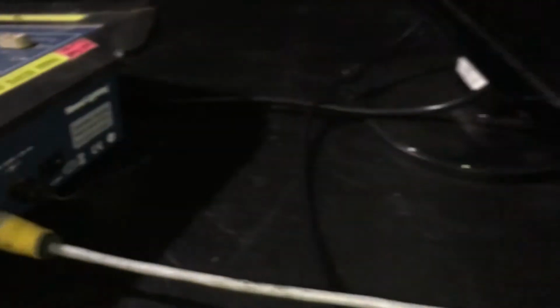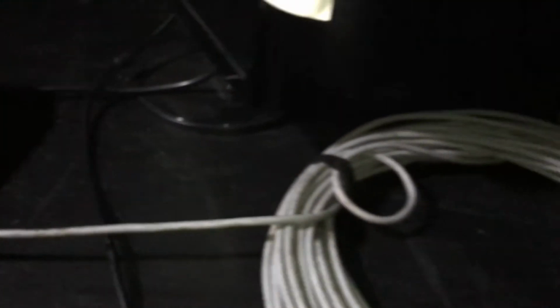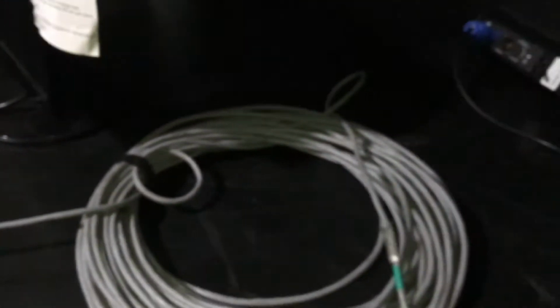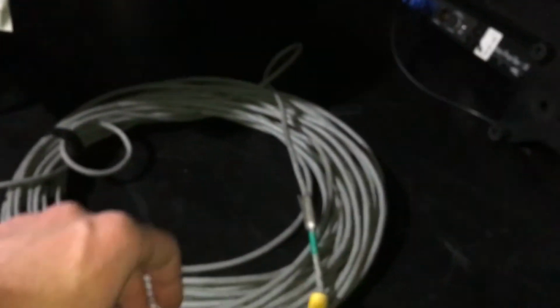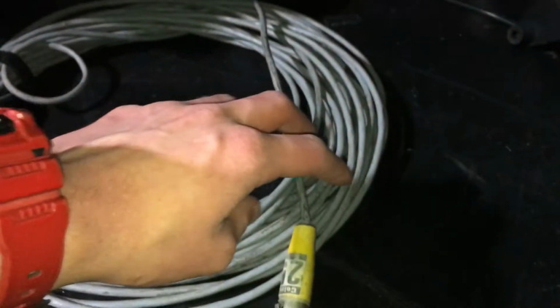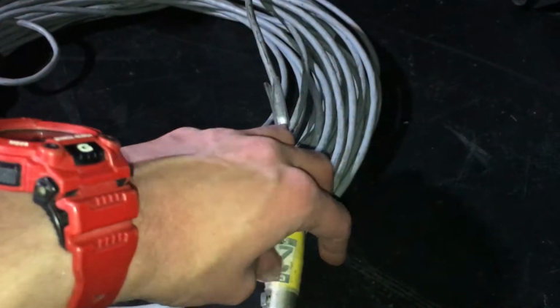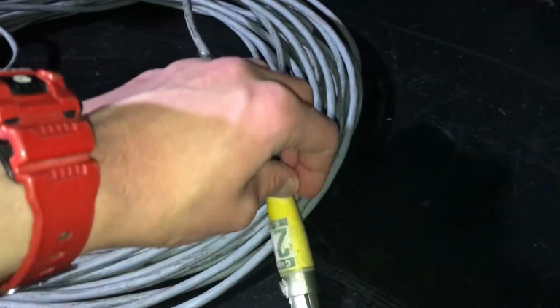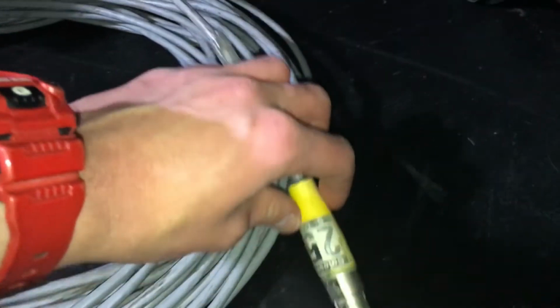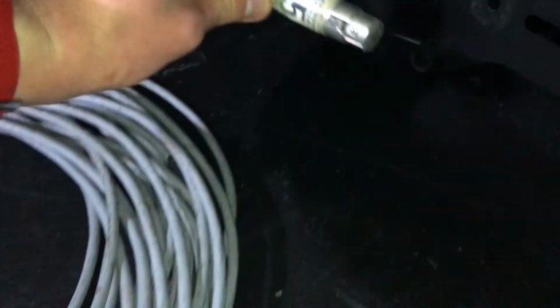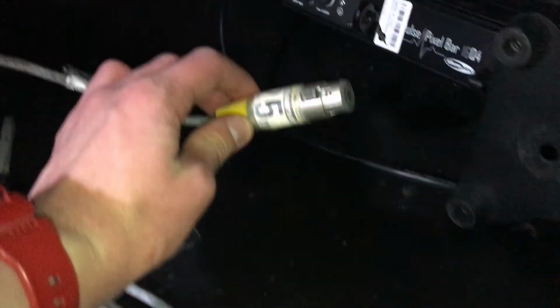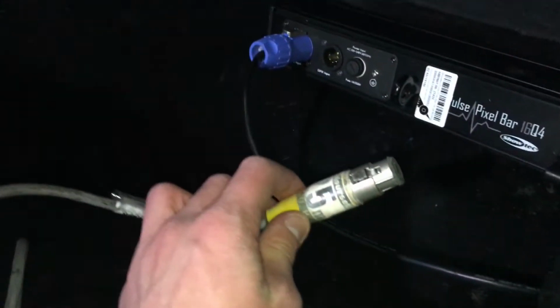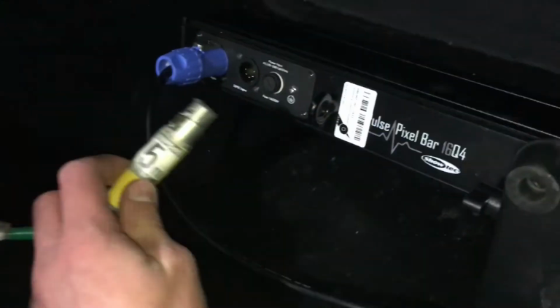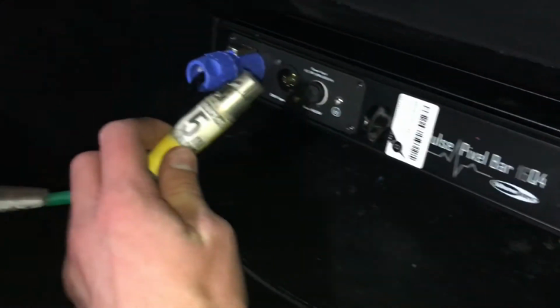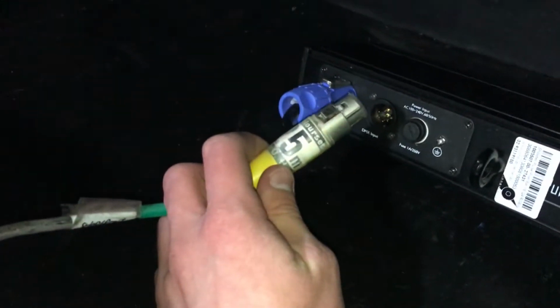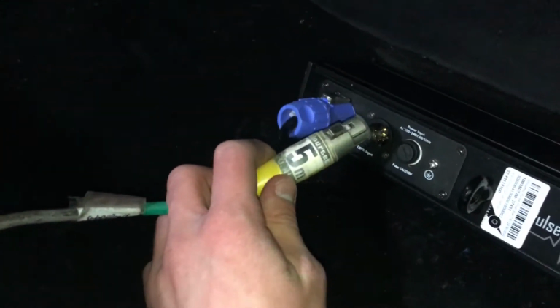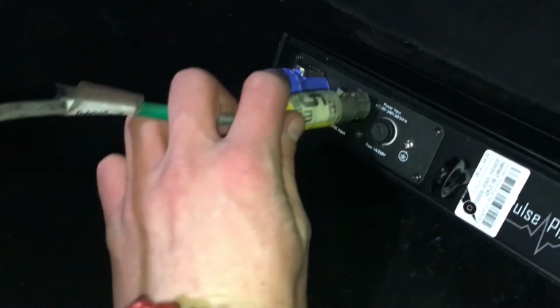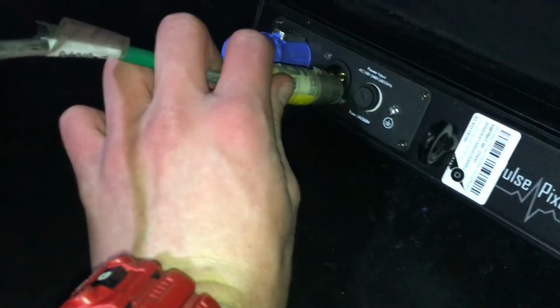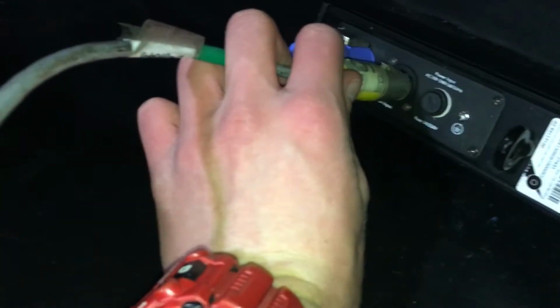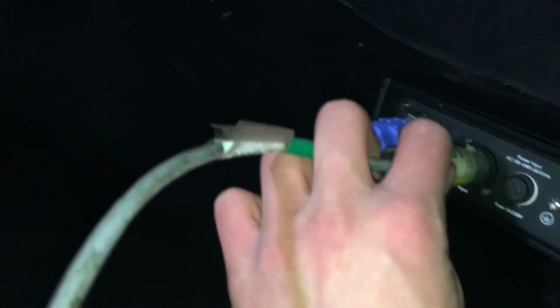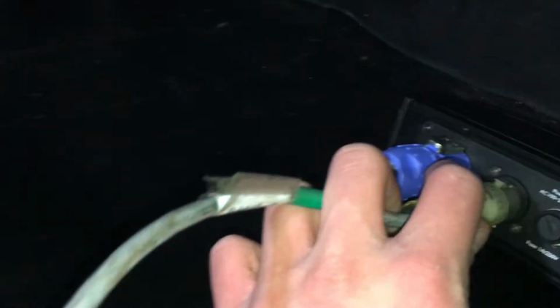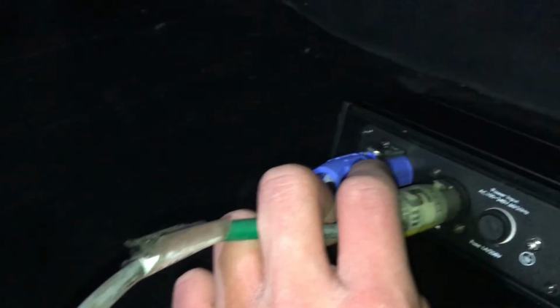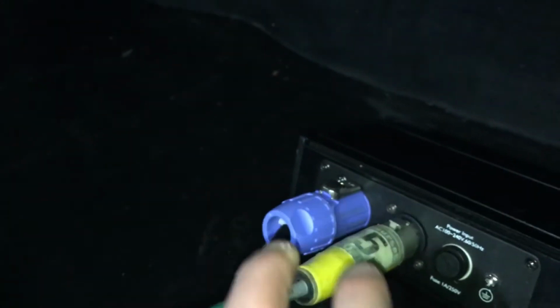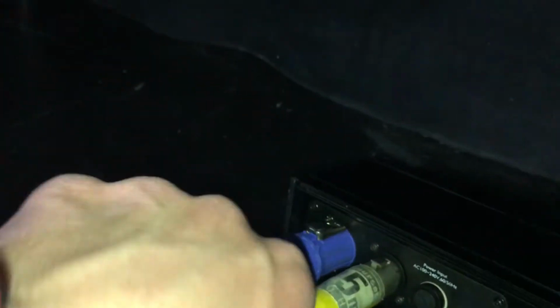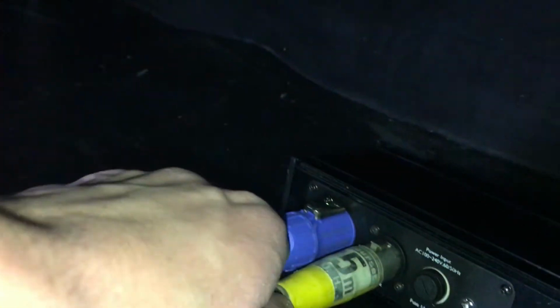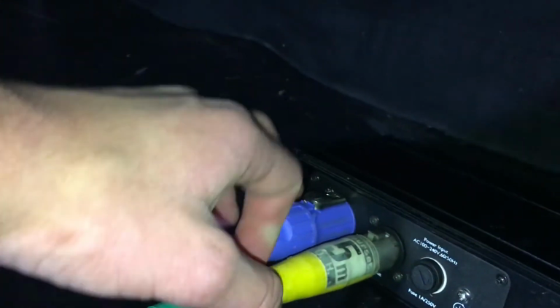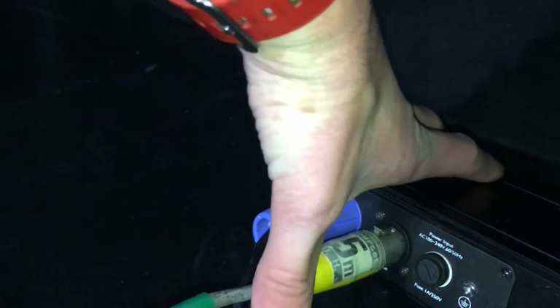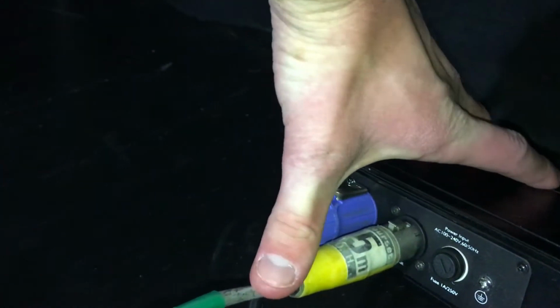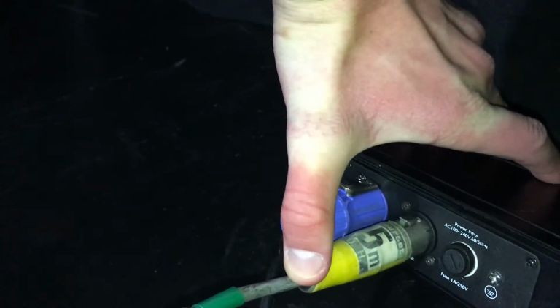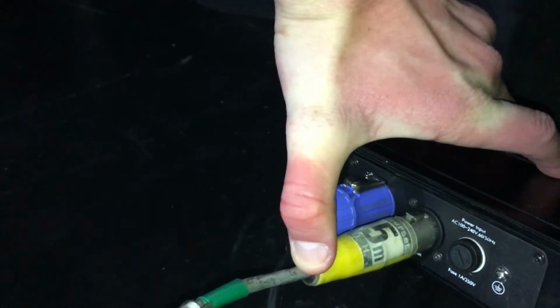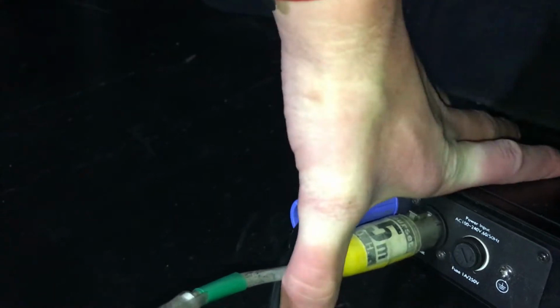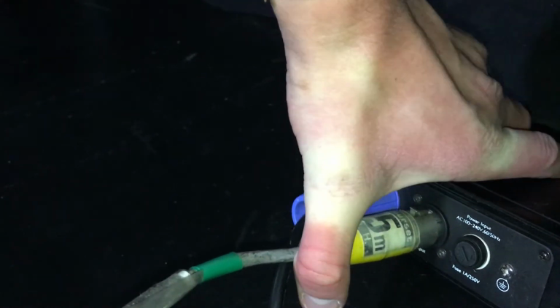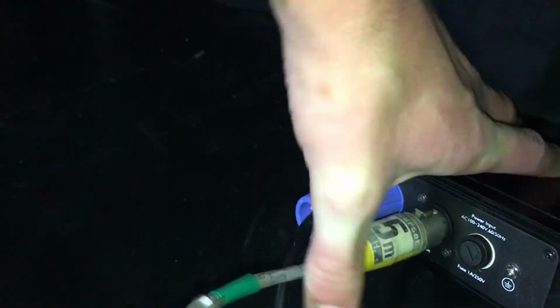Plug the cable into the male connector on your first fixture — in my case, it is an LED bar. Make sure the cable is plugged in properly, as if you don't do it properly it can cause communication errors later on between your lighting desk and fixtures.